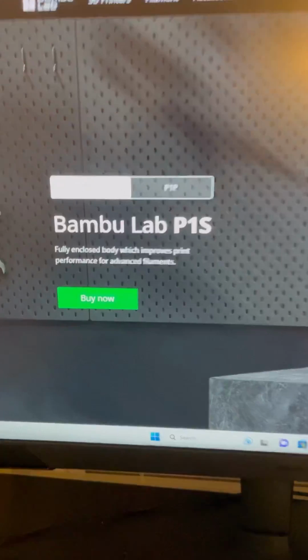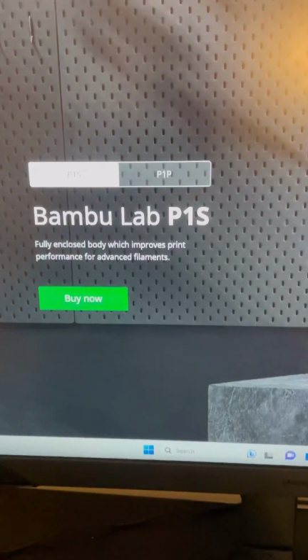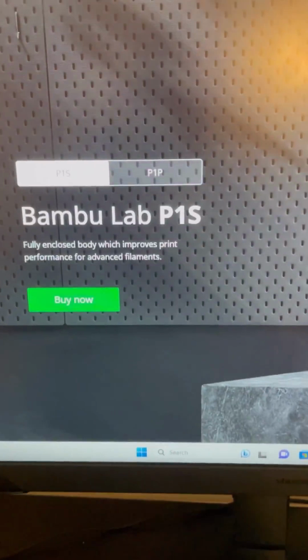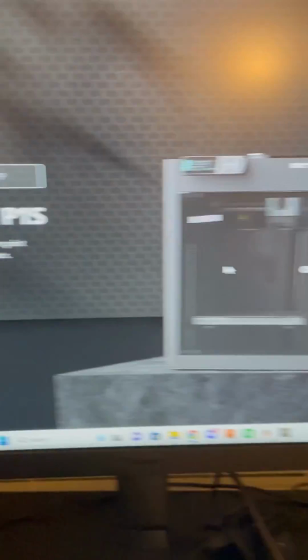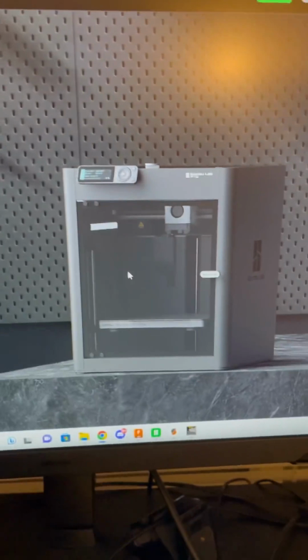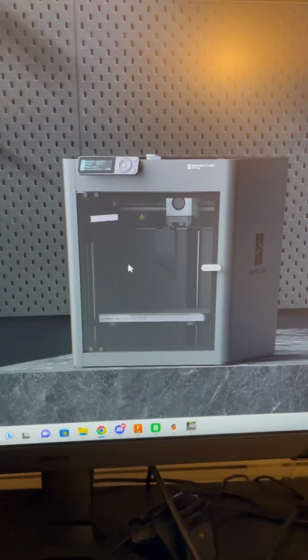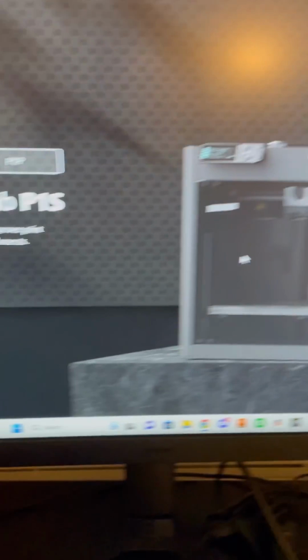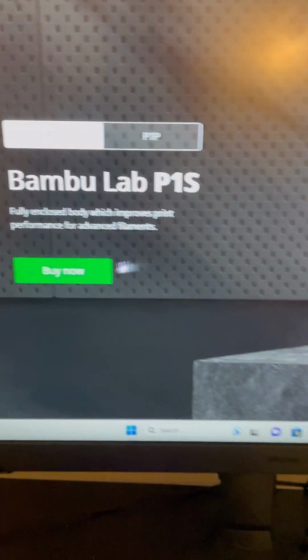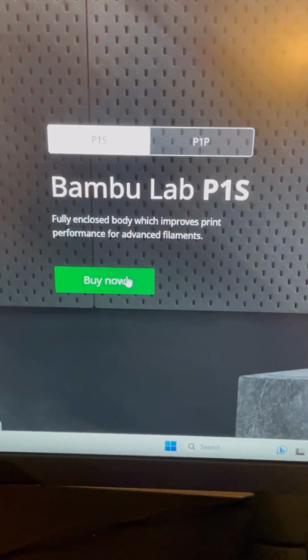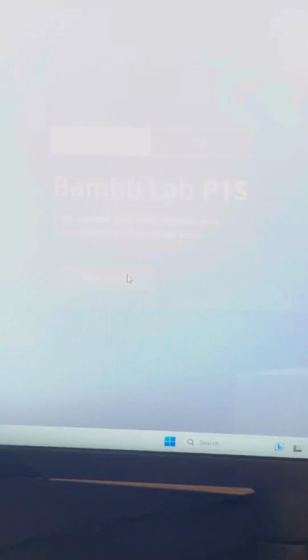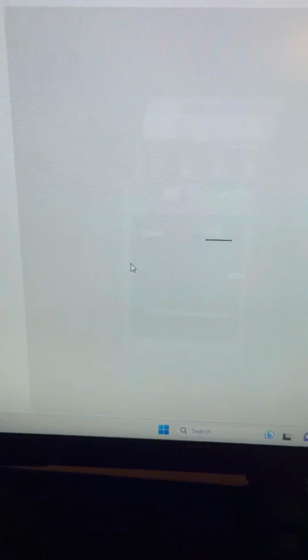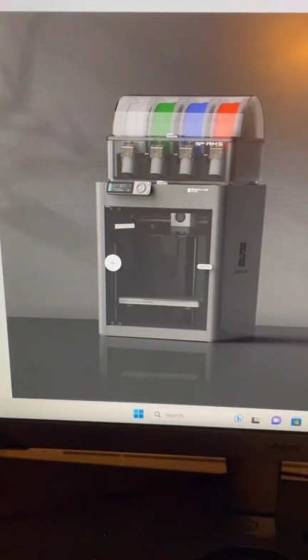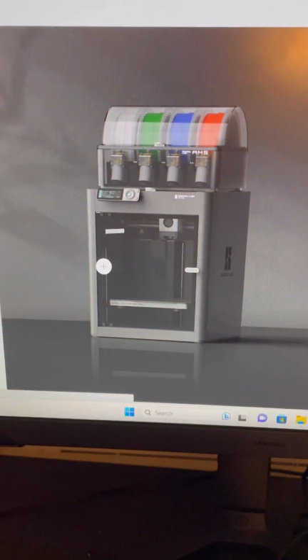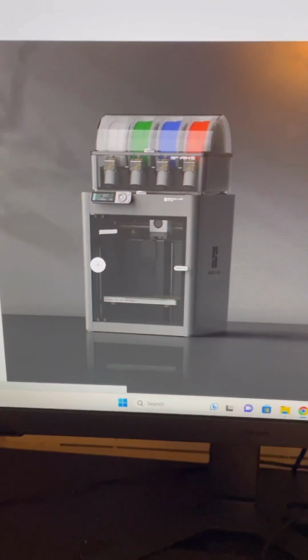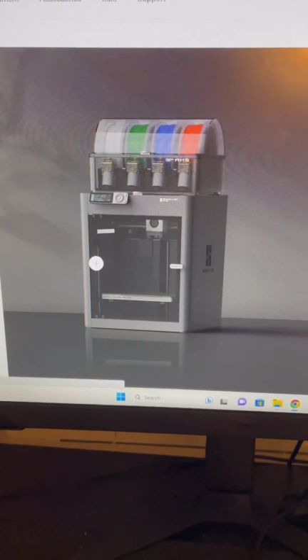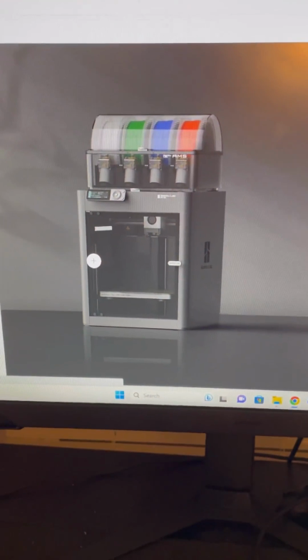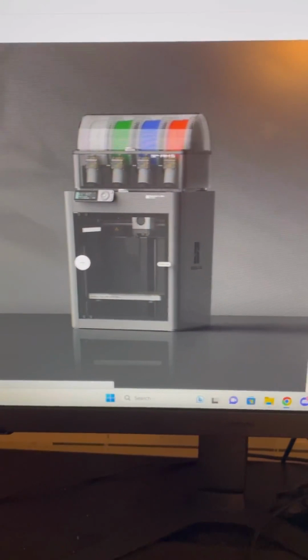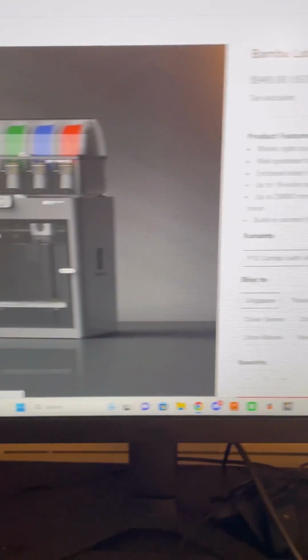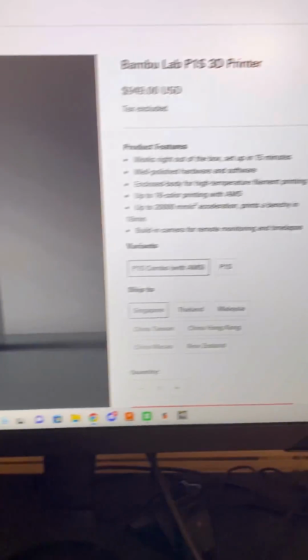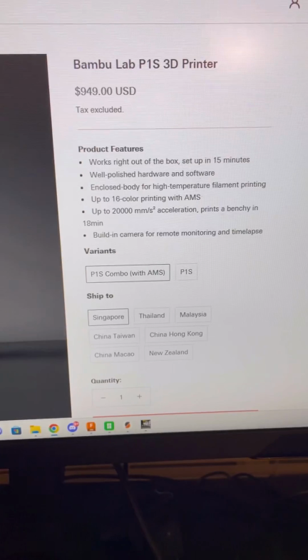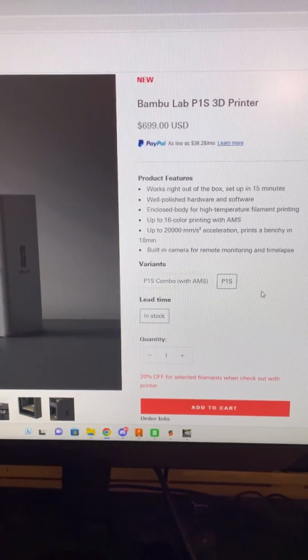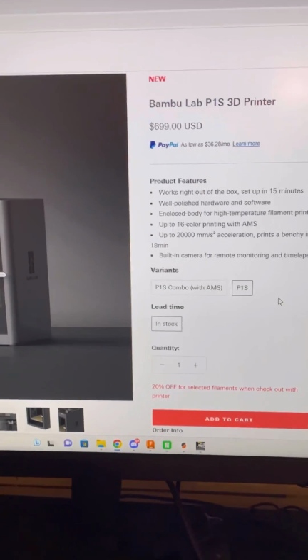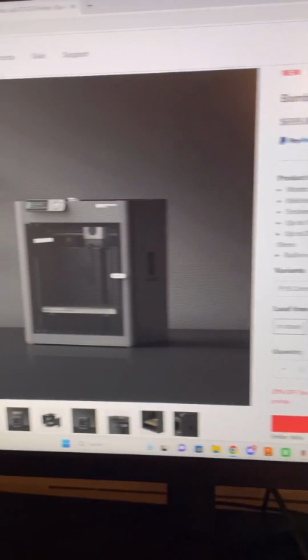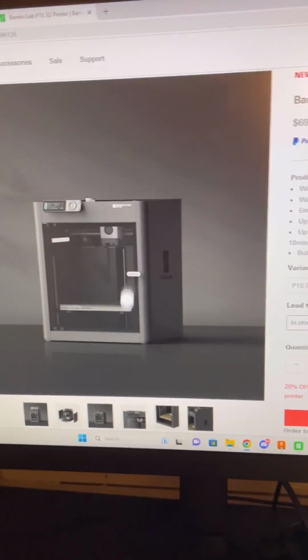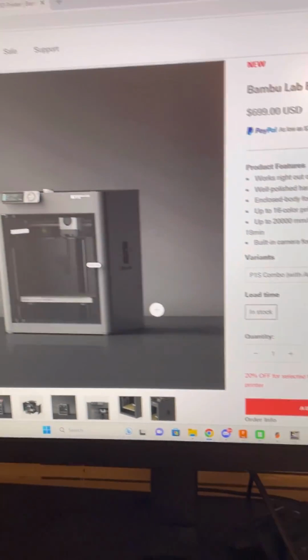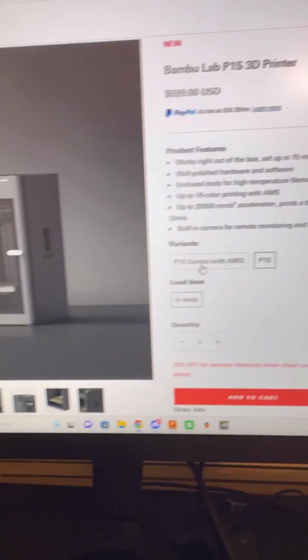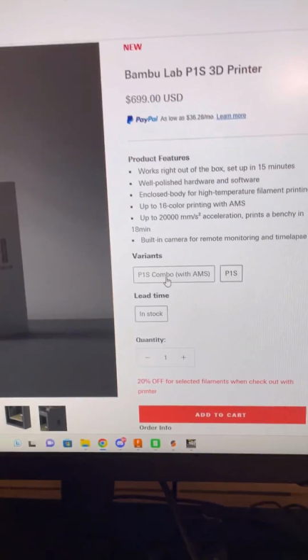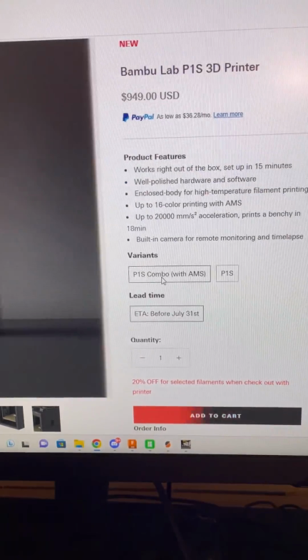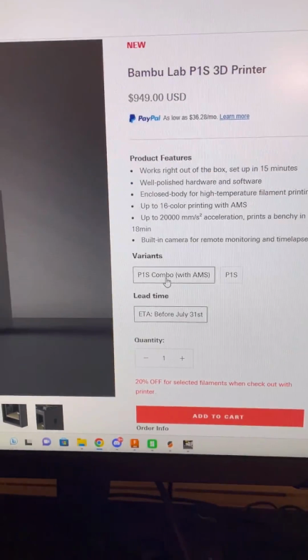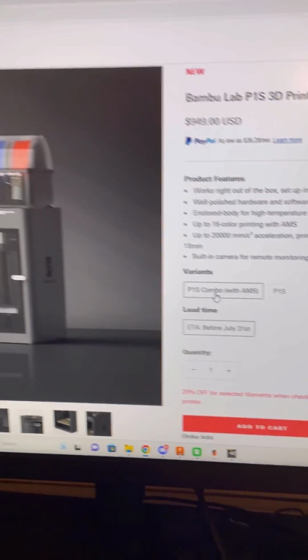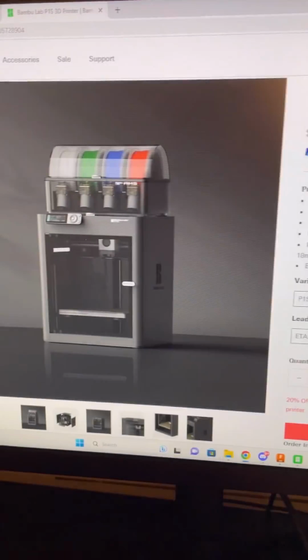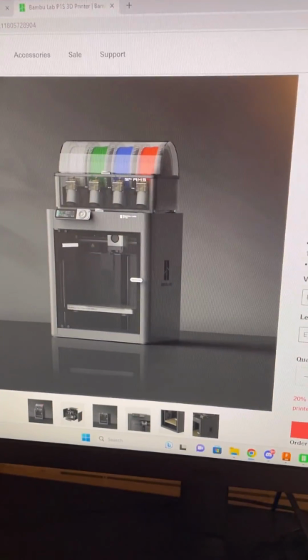This is the P1S that released last week. I actually purchased one on the day of release — it didn't arrive yet — but I need another printer so I'm going to purchase another one. The first one I bought was just the regular printer, but this time I'm going to buy the combo with the AMS unit.